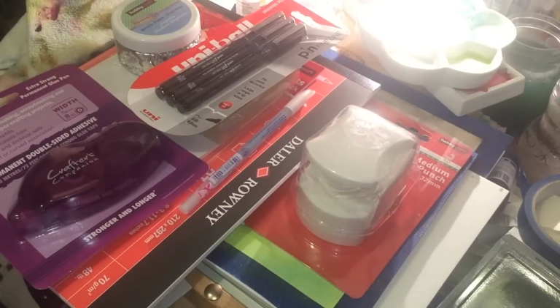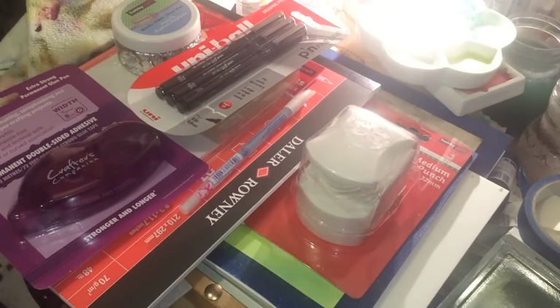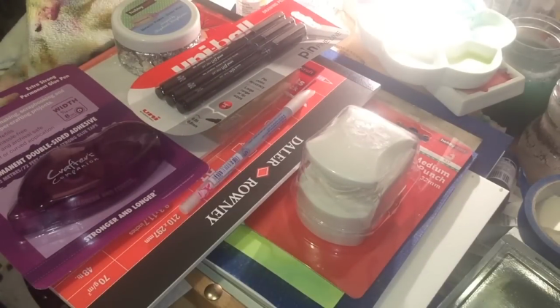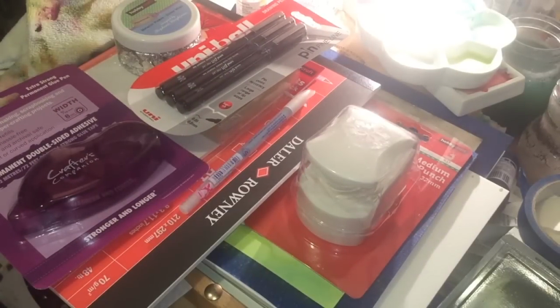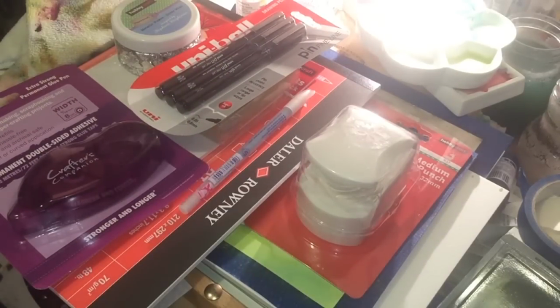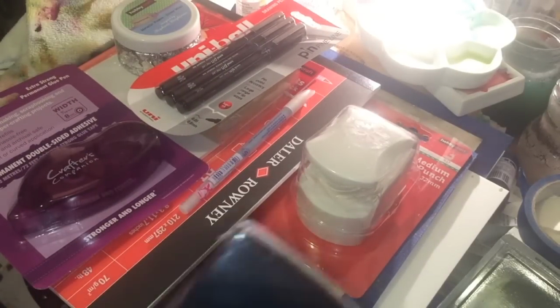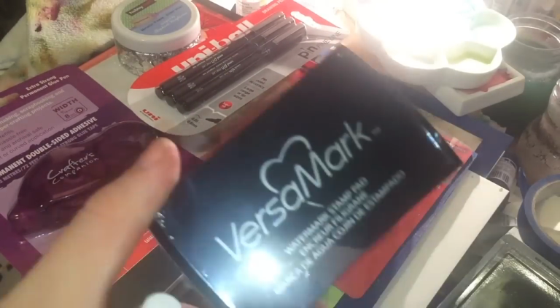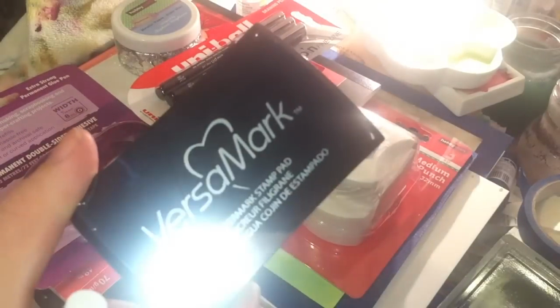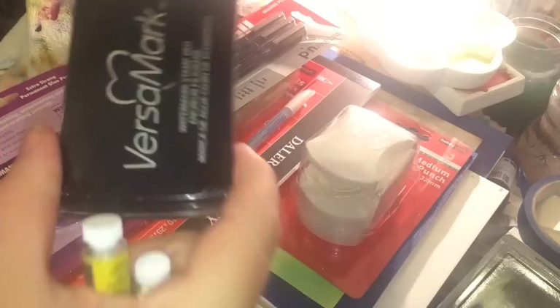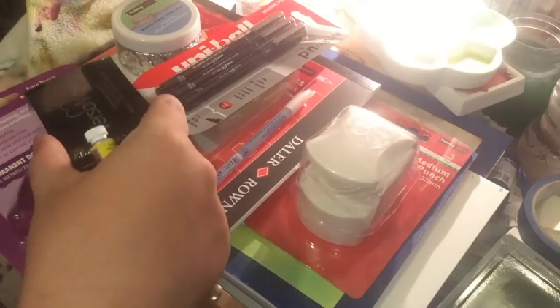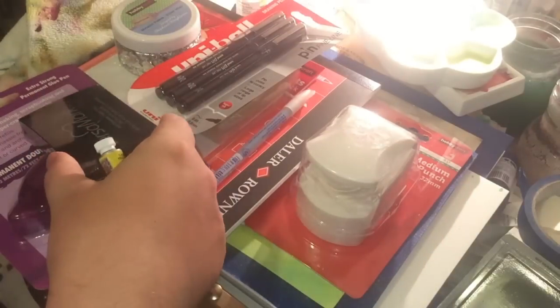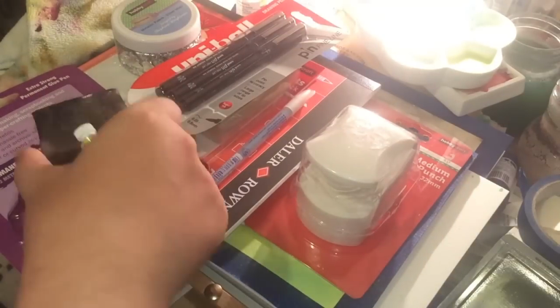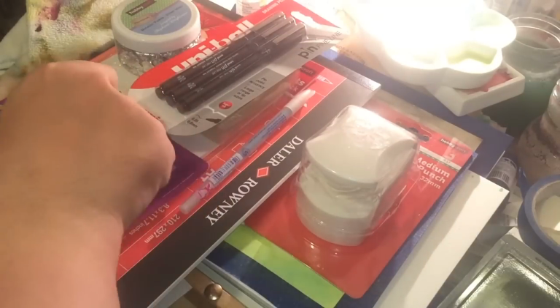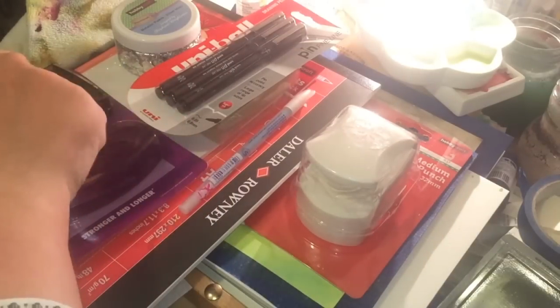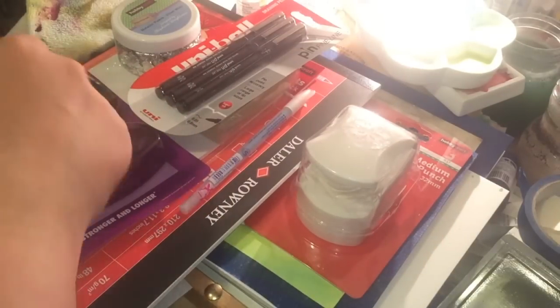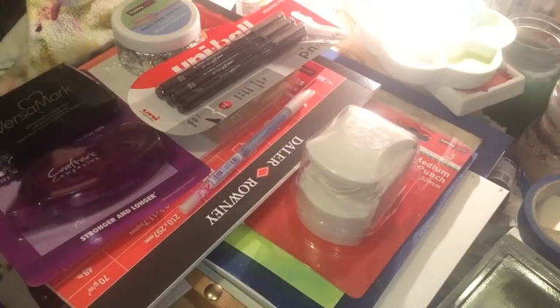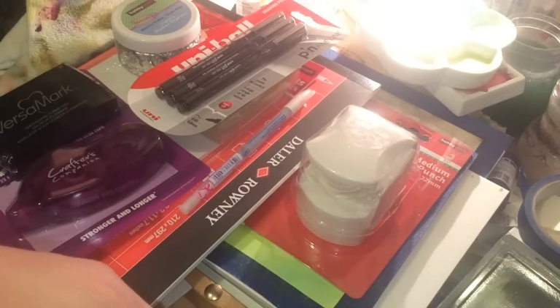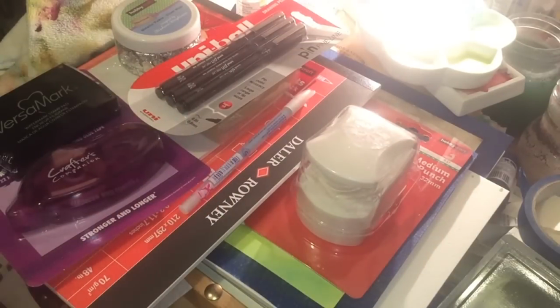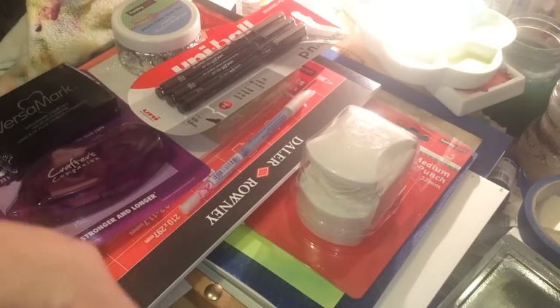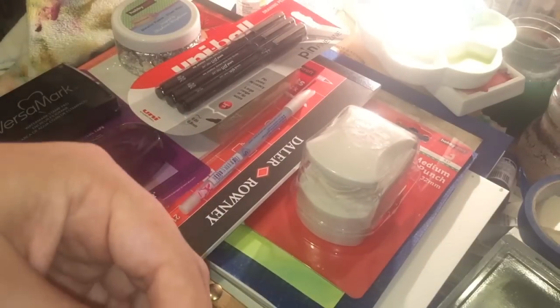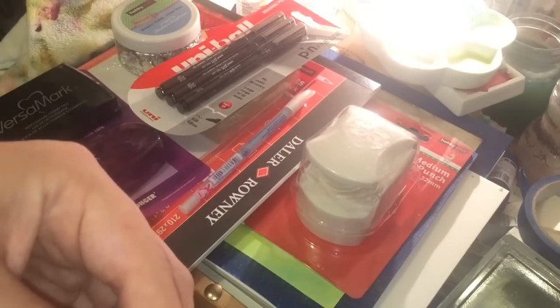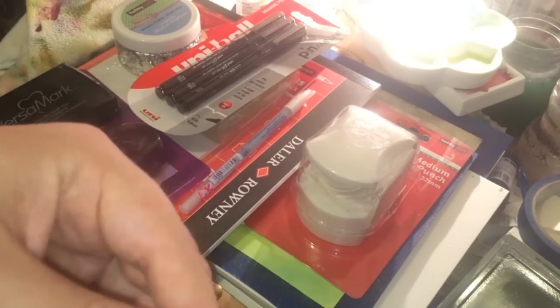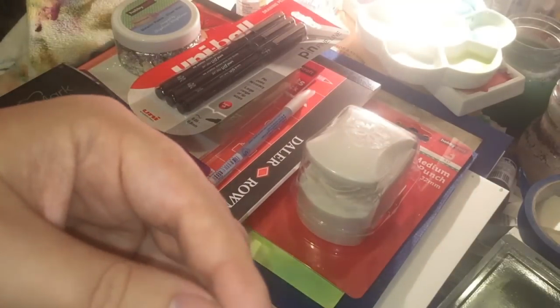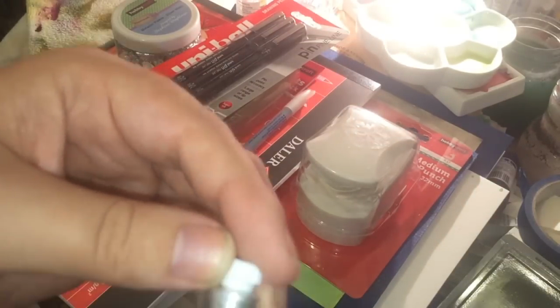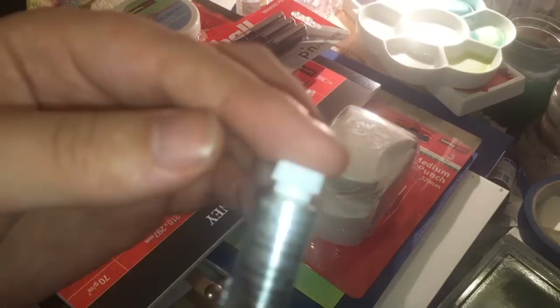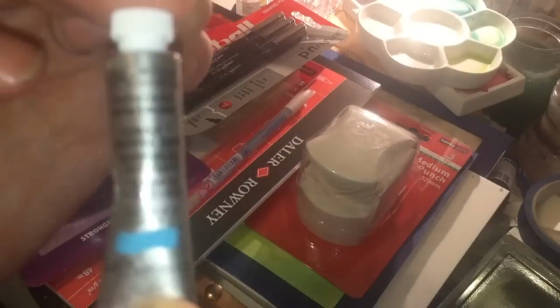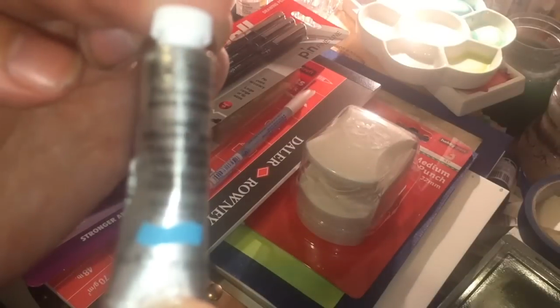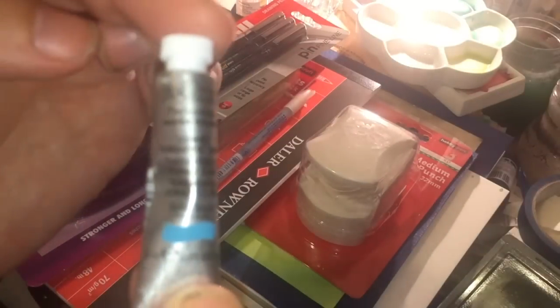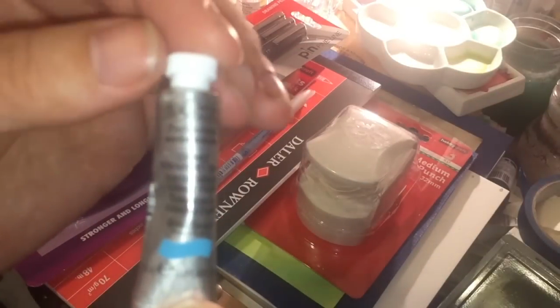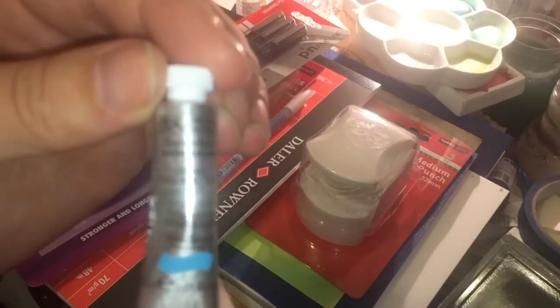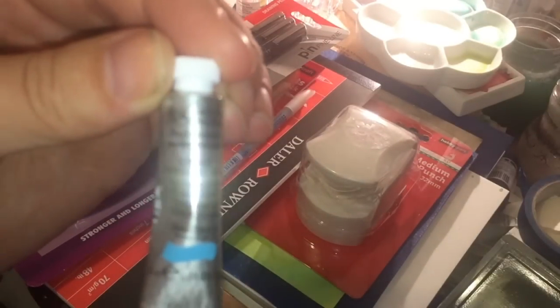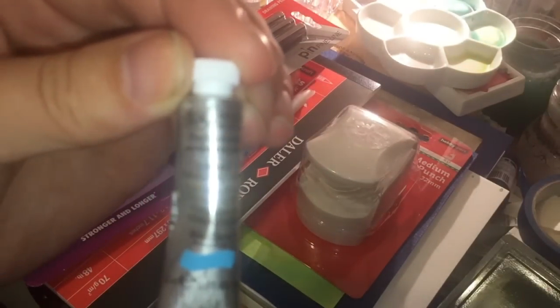I got my usual tape runner — I use the mini ones because I don't have much space. I also got some Versamark because you always need Versamark, and when it's 15% off you buy it.